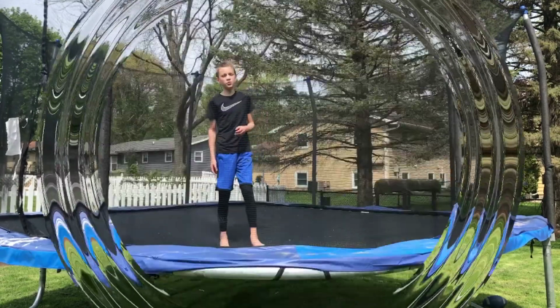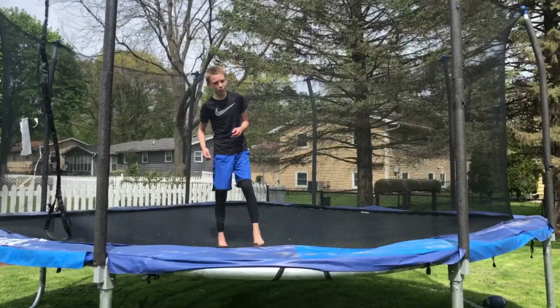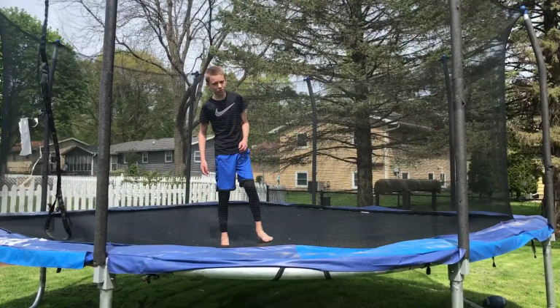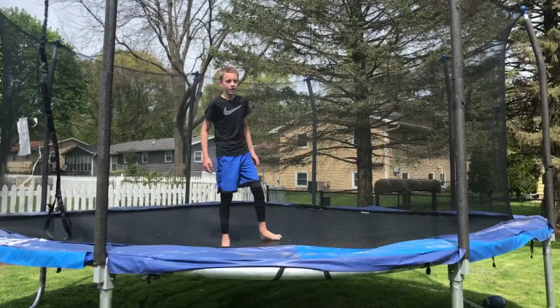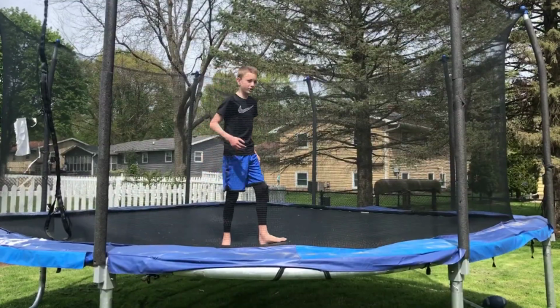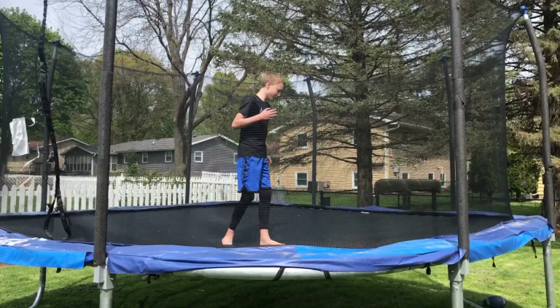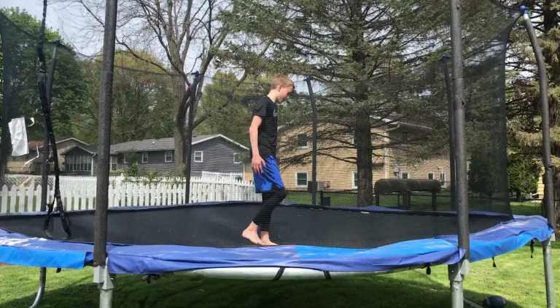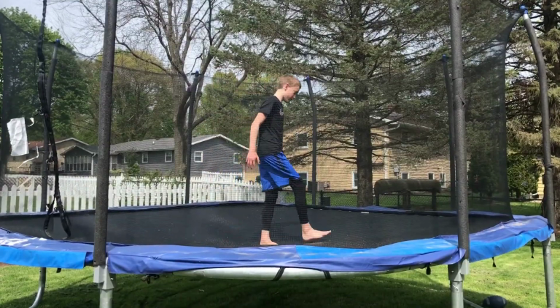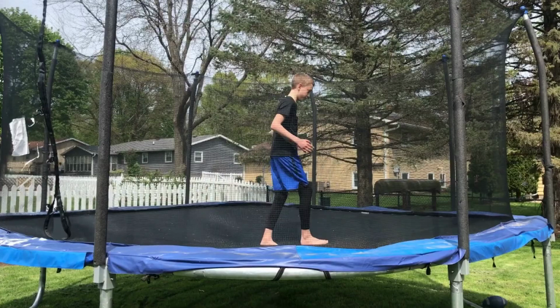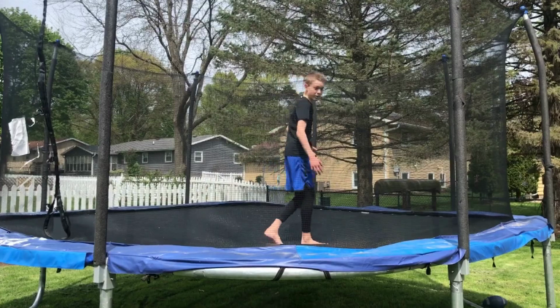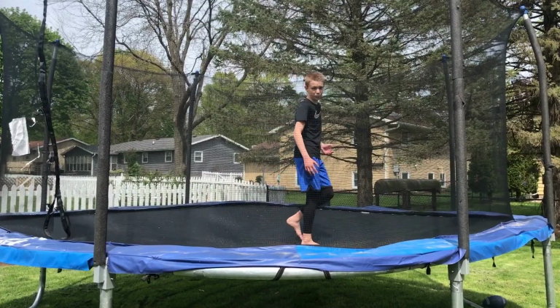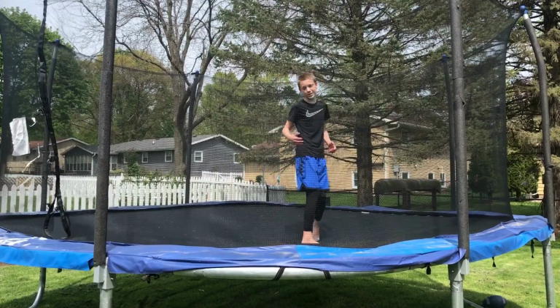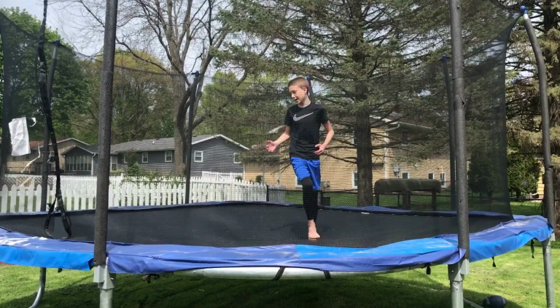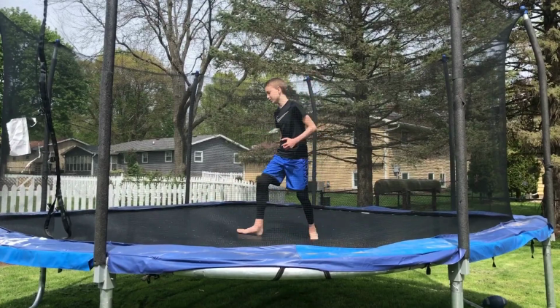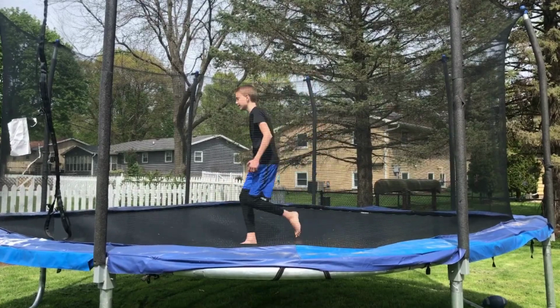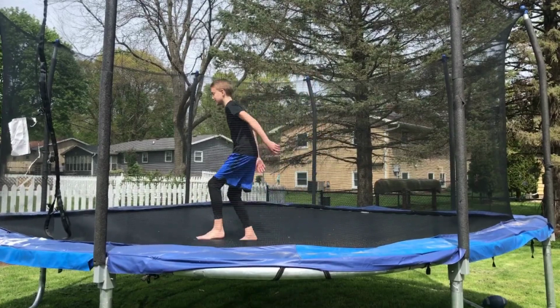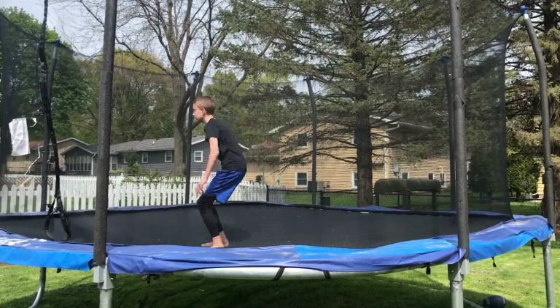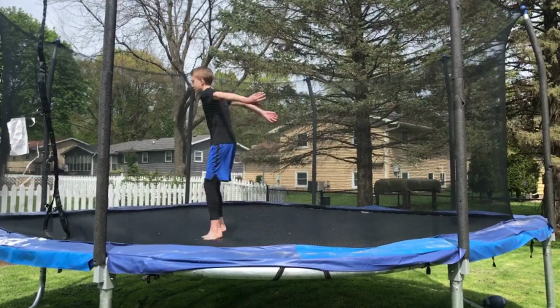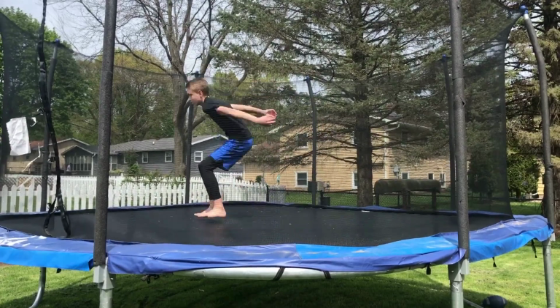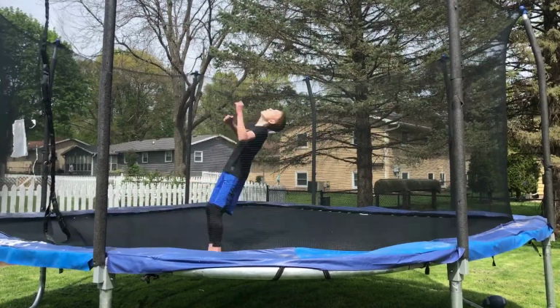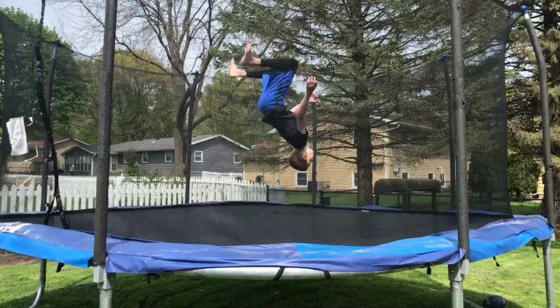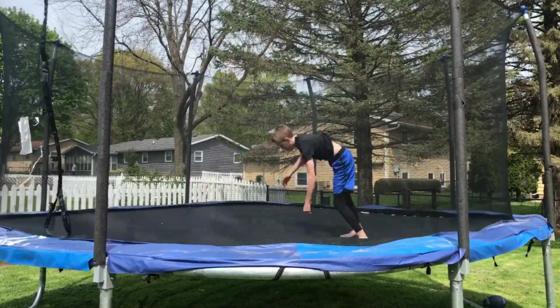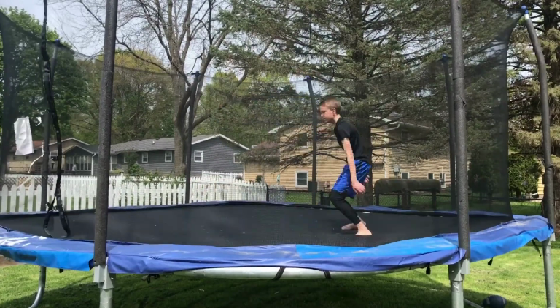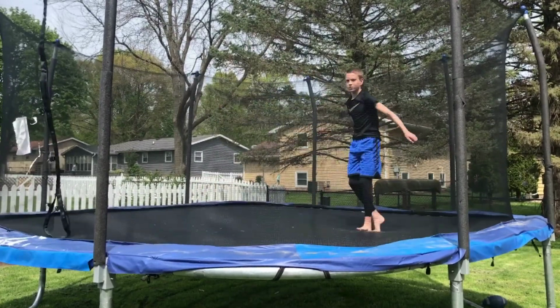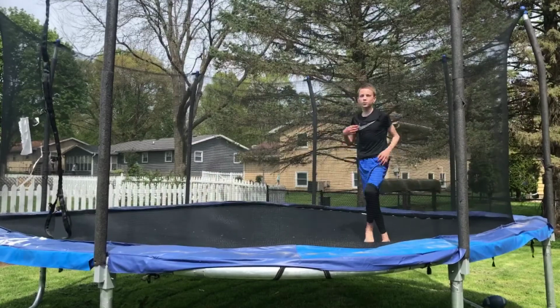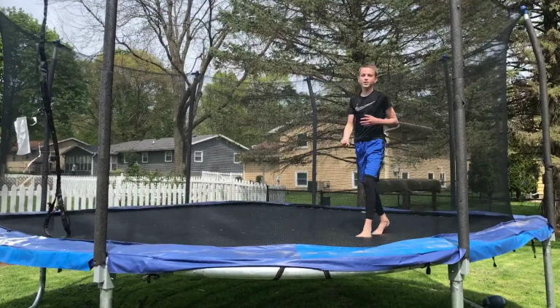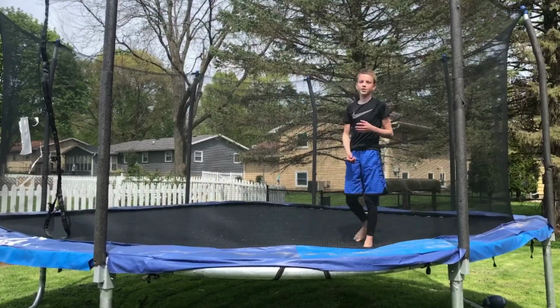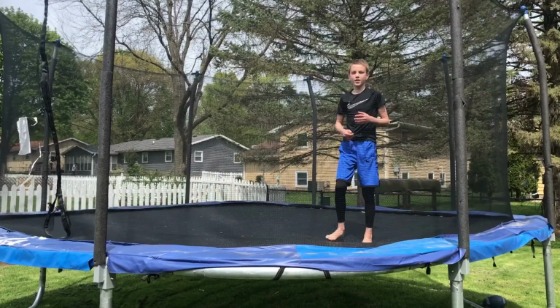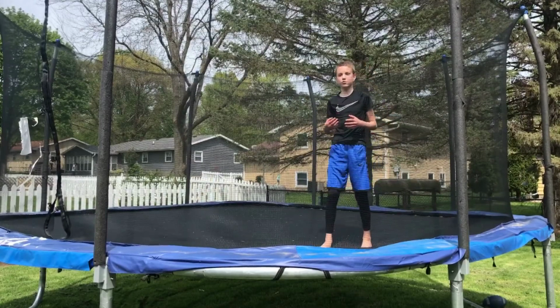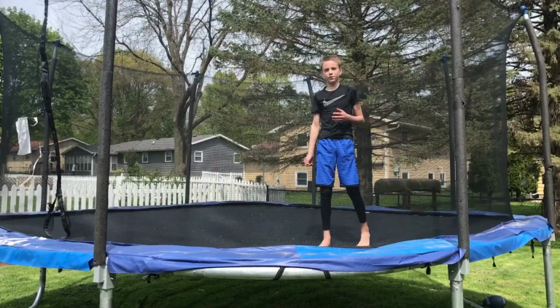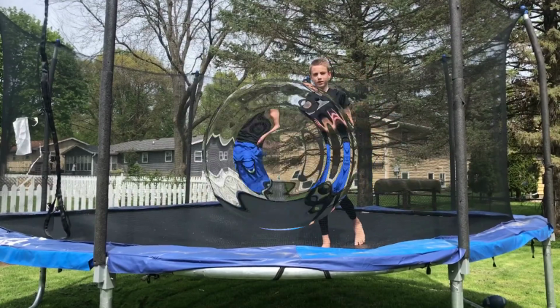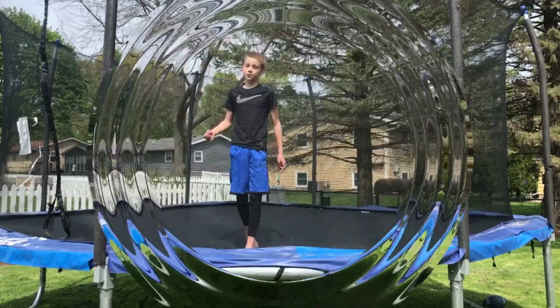Once you've done your back cartwheel, you're going to kind of try to do a backflip, but to the side. So it's not a fully backflip, but it's going to look like this. That's just to get you comfortable with the idea of a backflip.